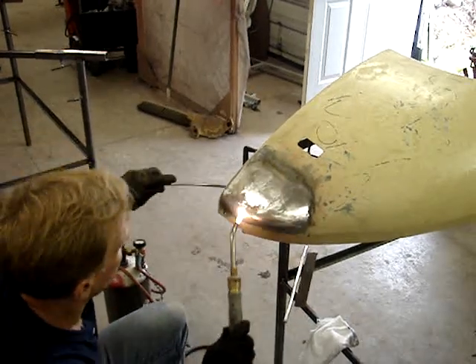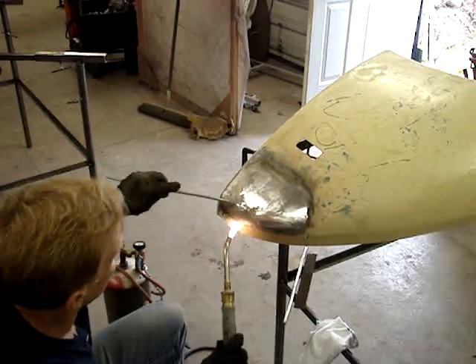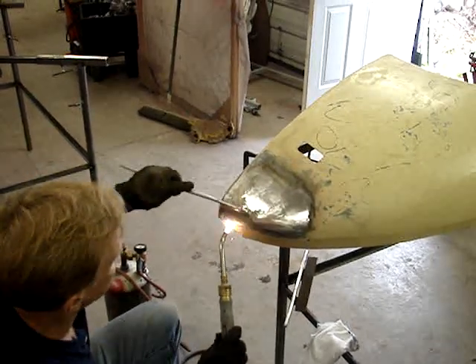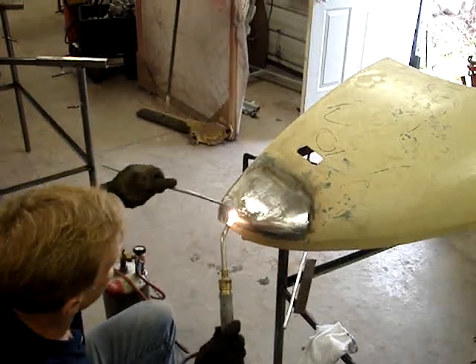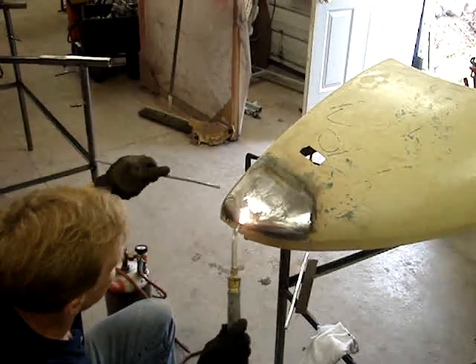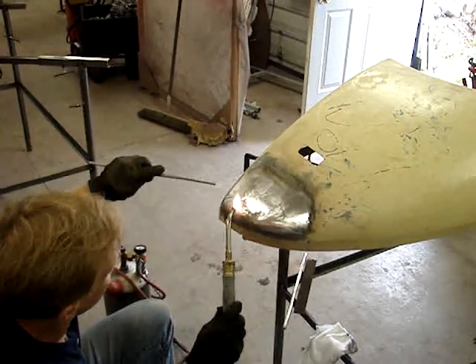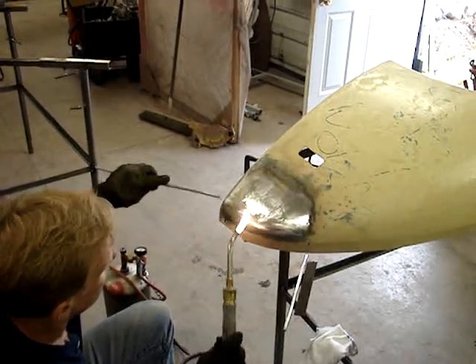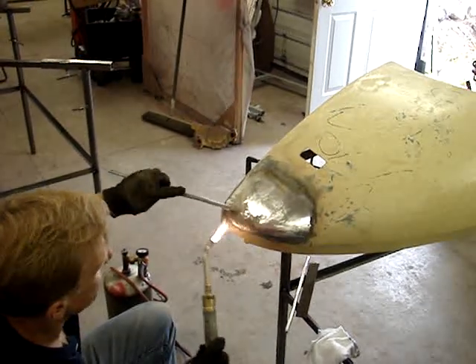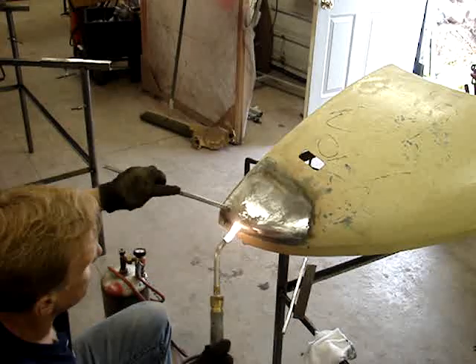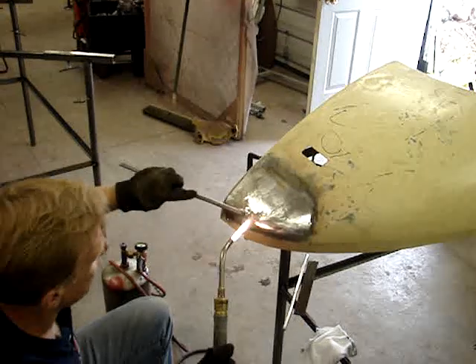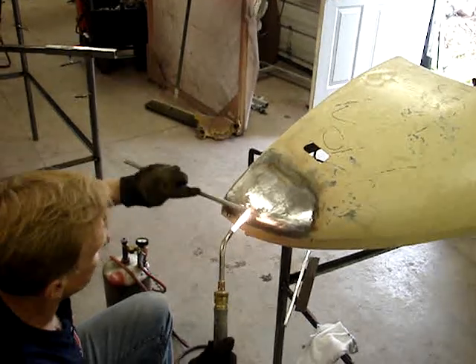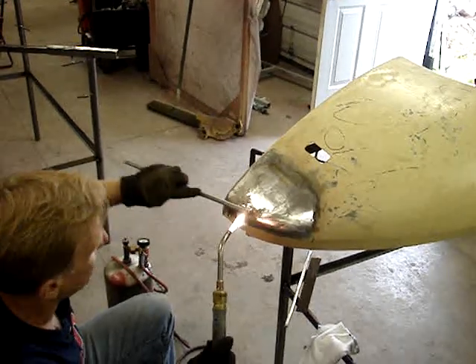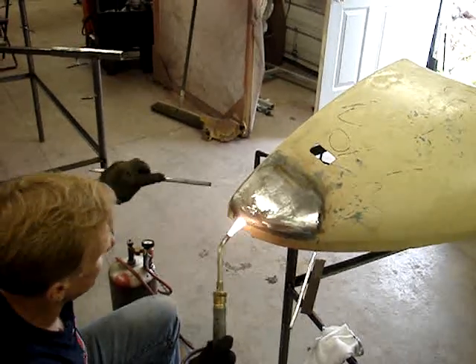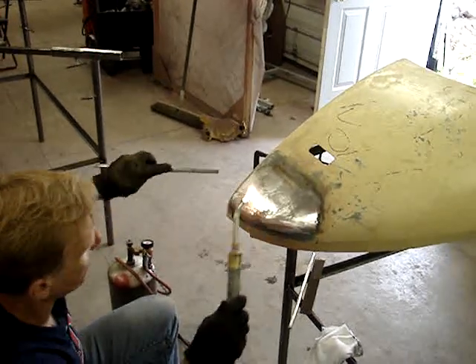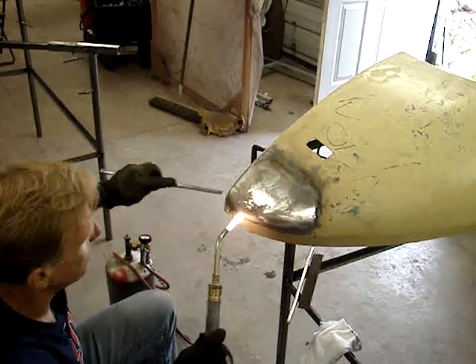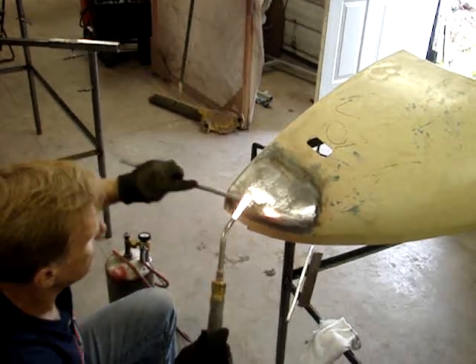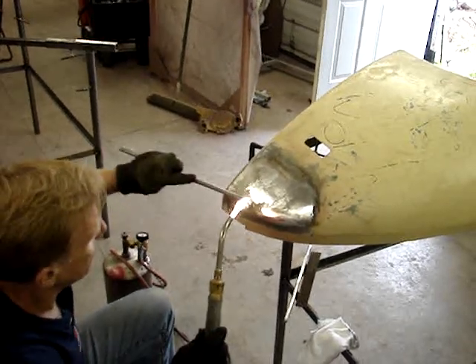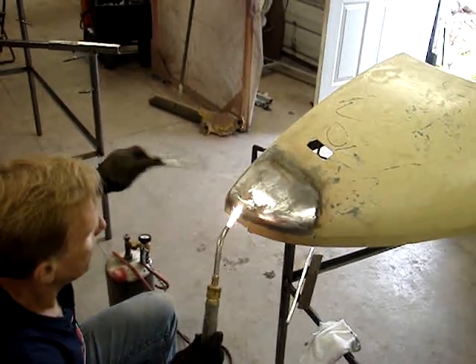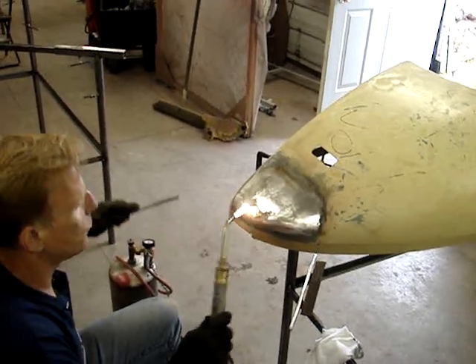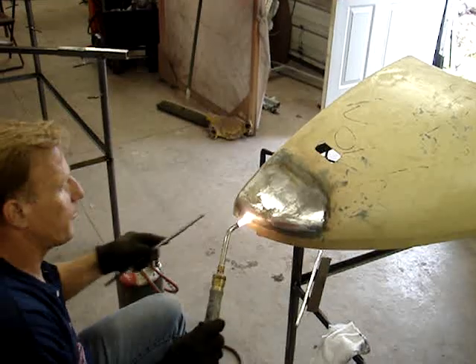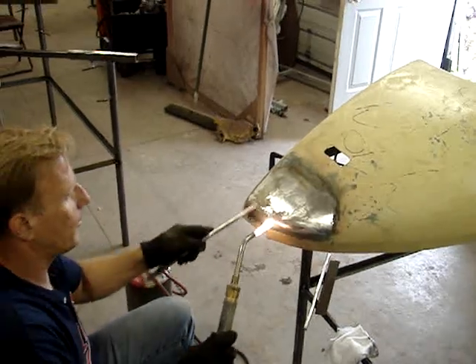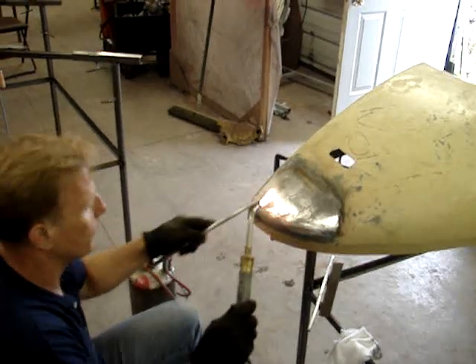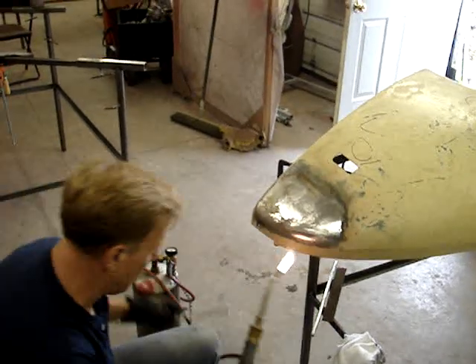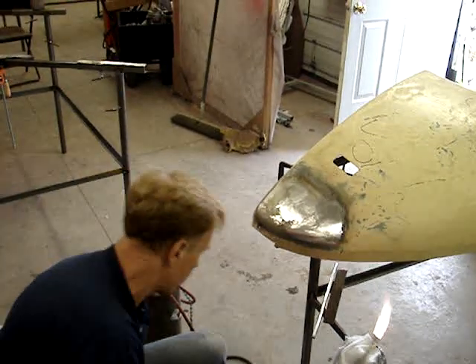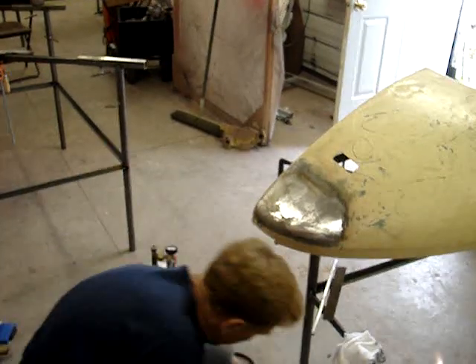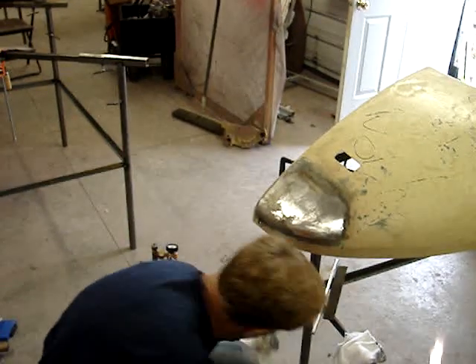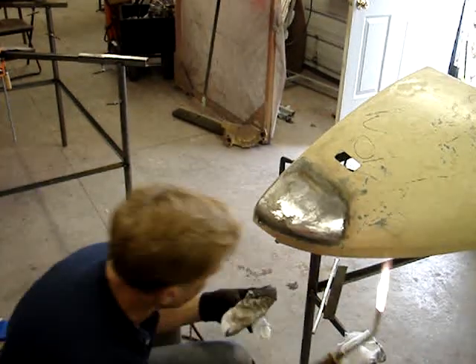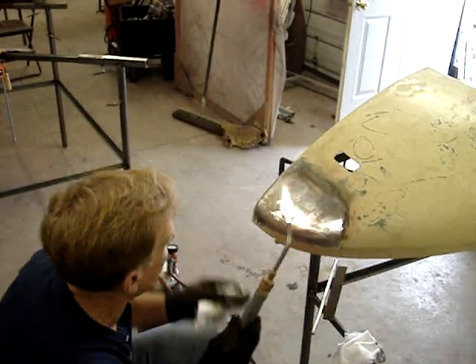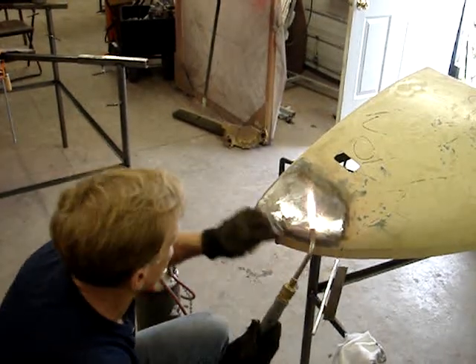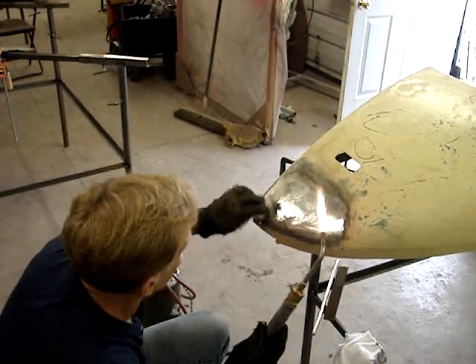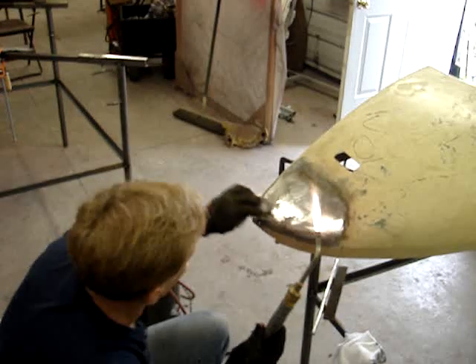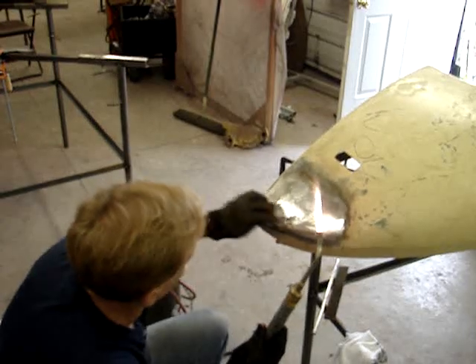But when it beads up like it is here, it's probably going to want another flux. When it shines up and it rolls the beading like that, then you're going to want to add some flux to that area.